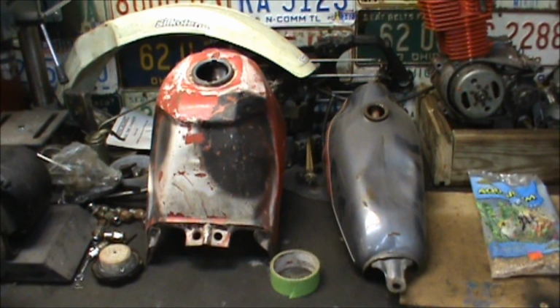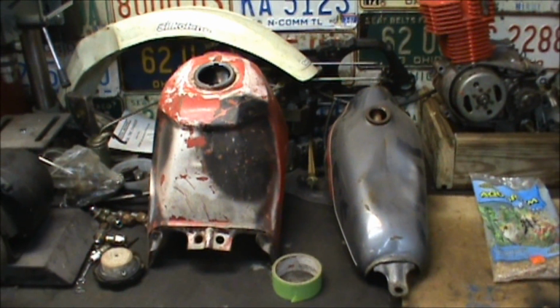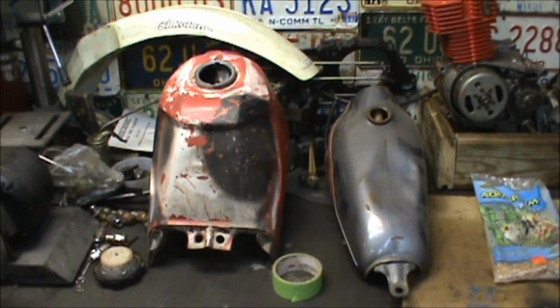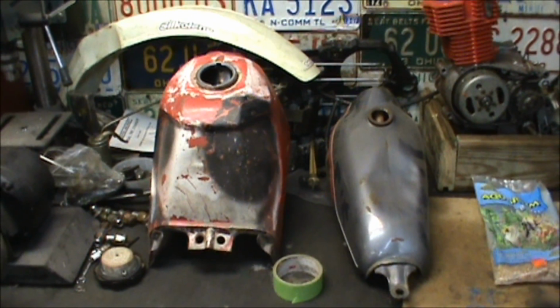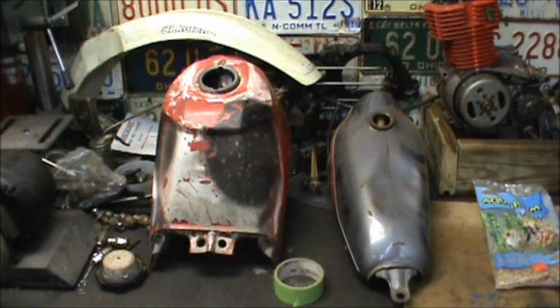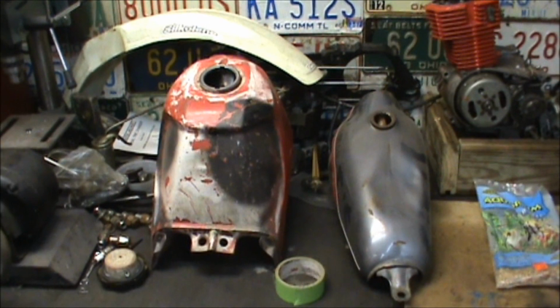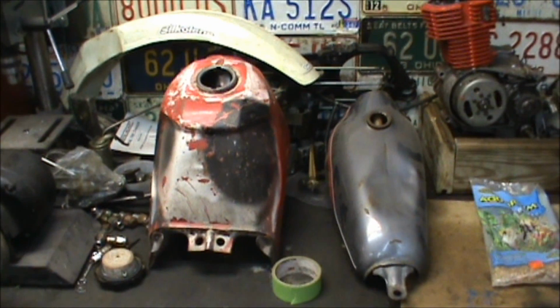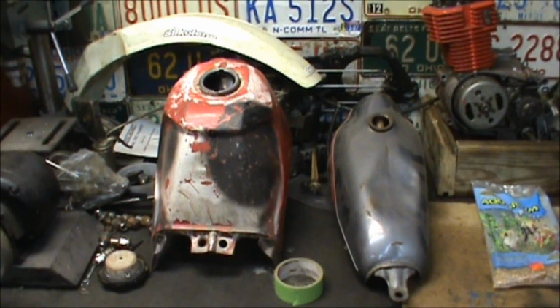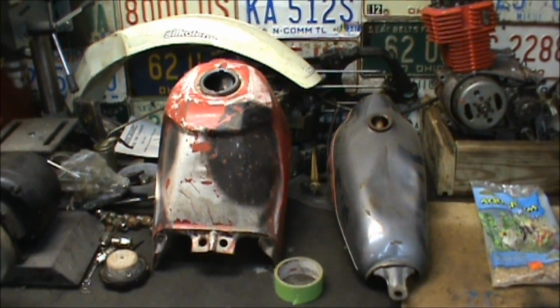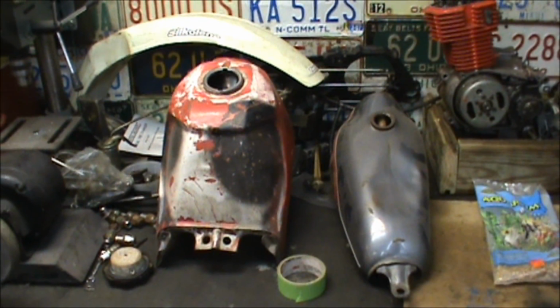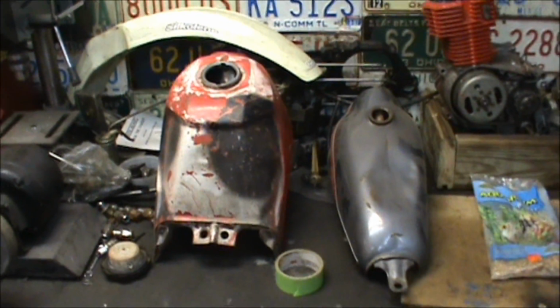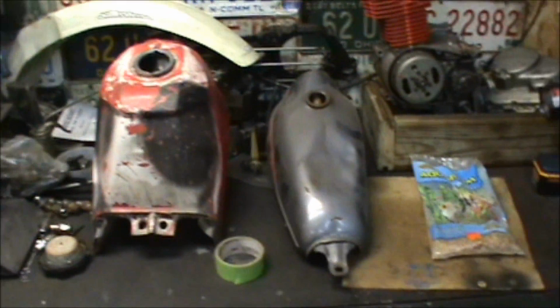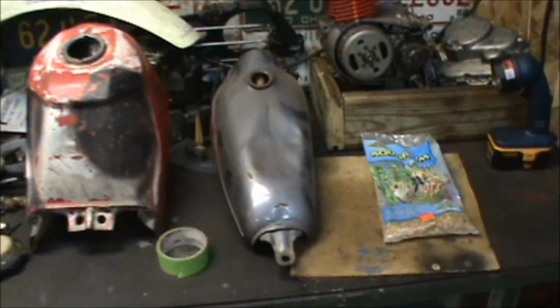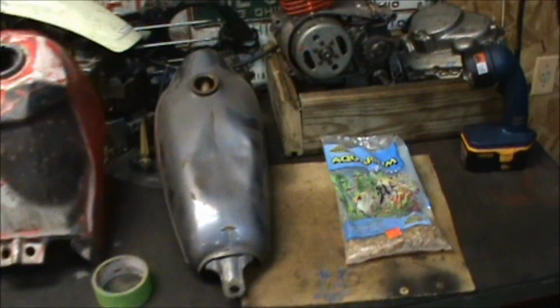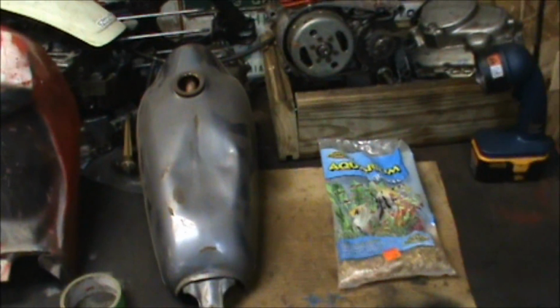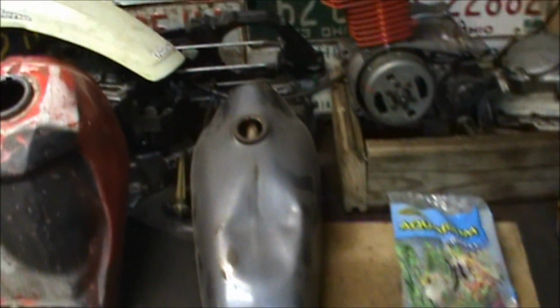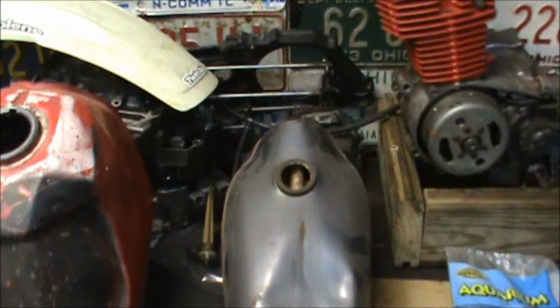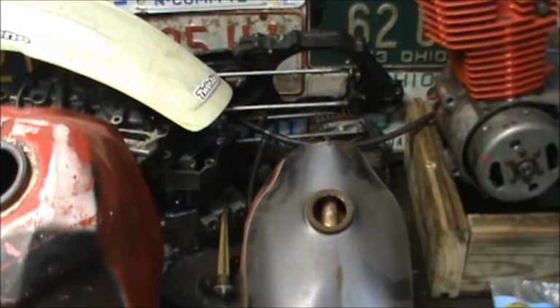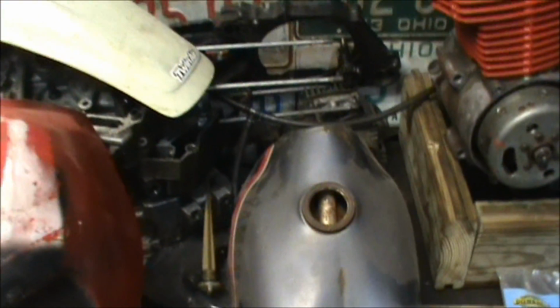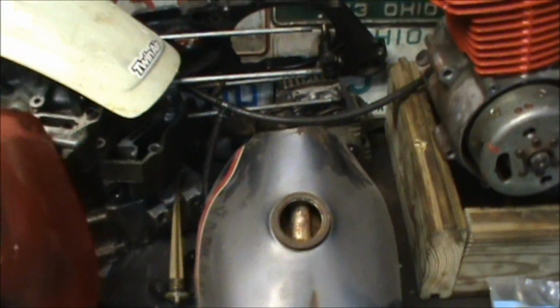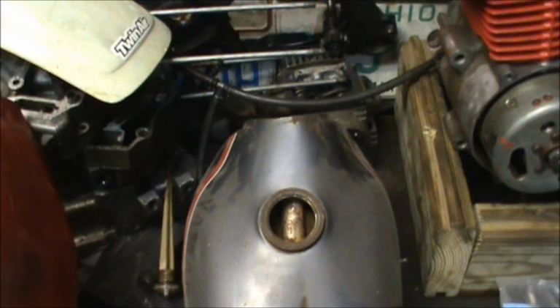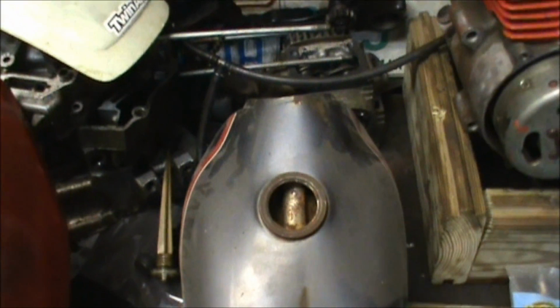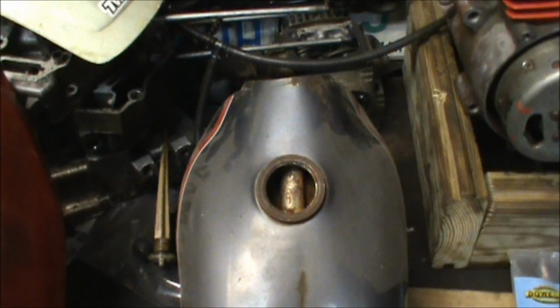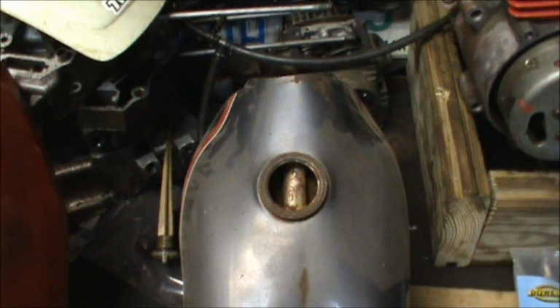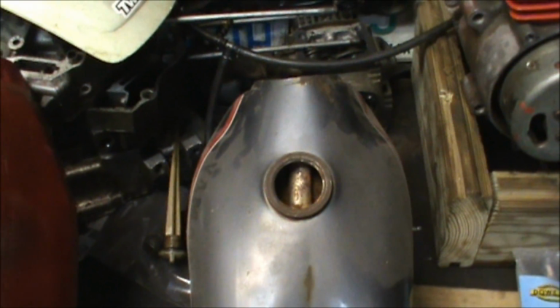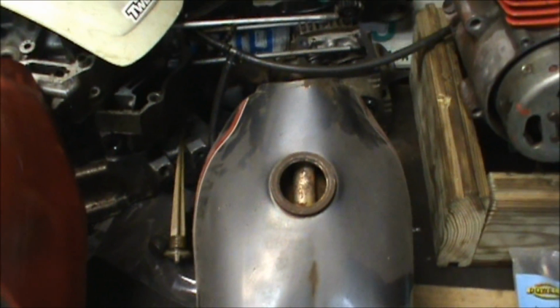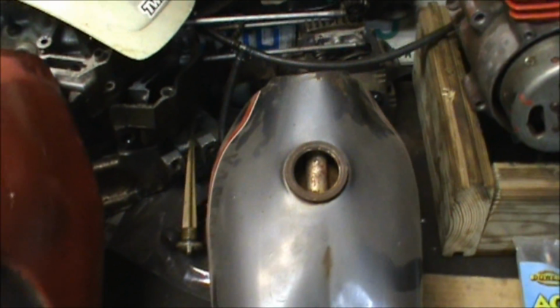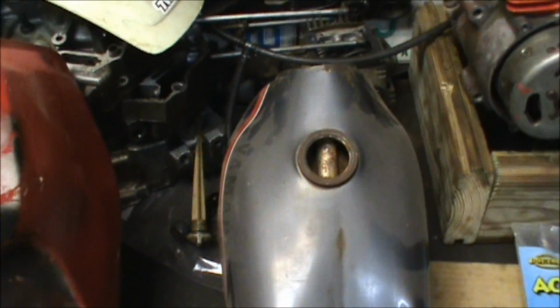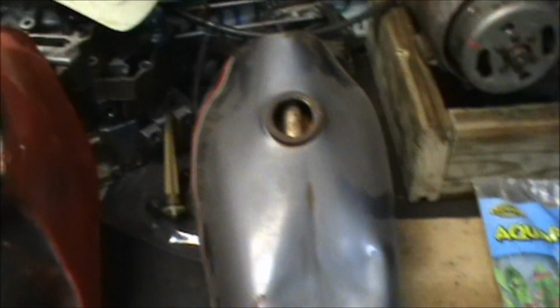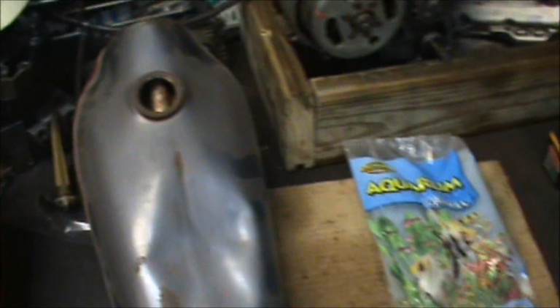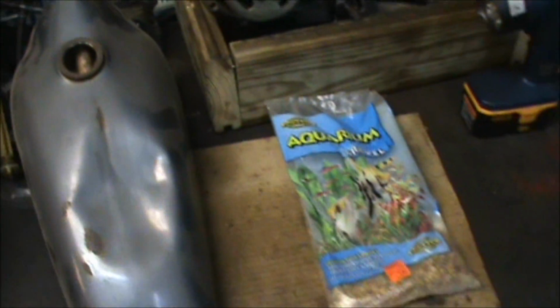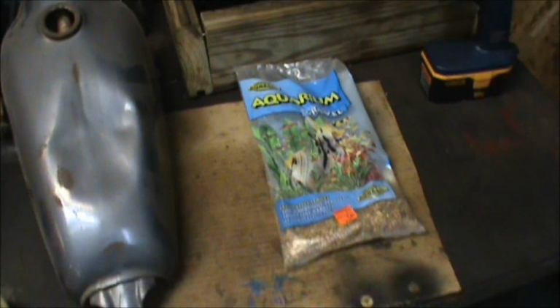But it does a good job — just all that gravel rolling in there and knocking off all the rust. Depending on how bad it is, maybe run it for a while, then empty it out.